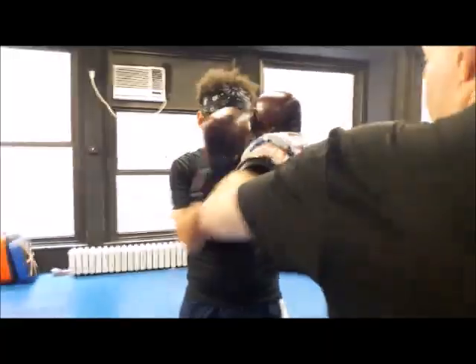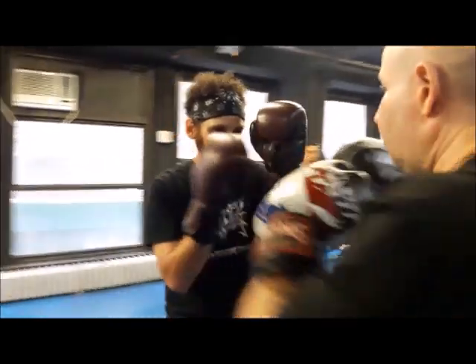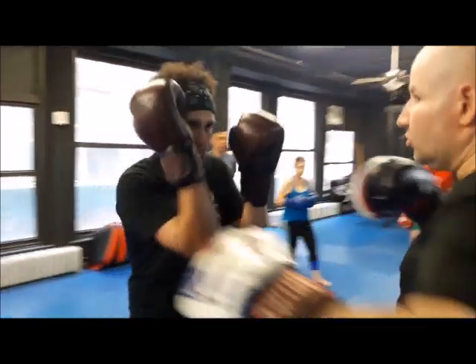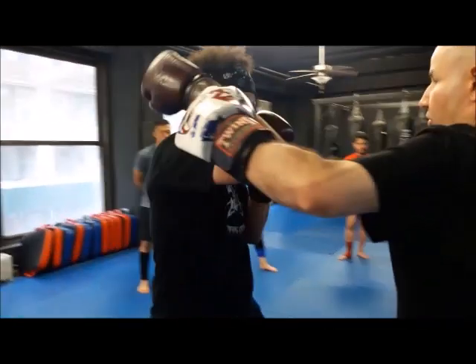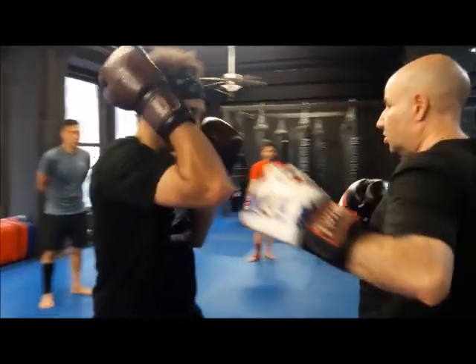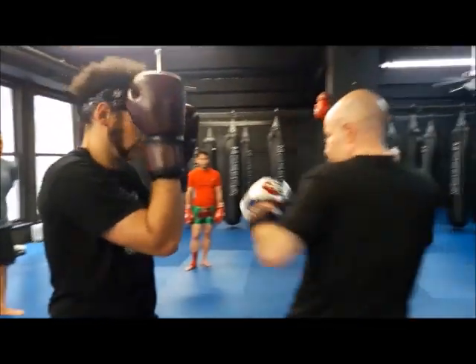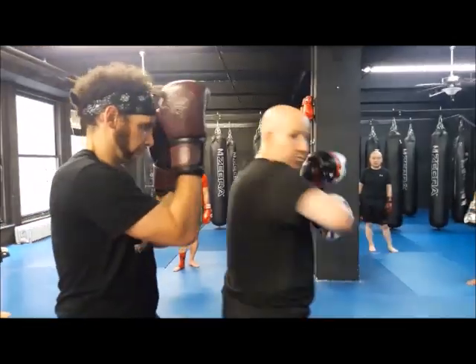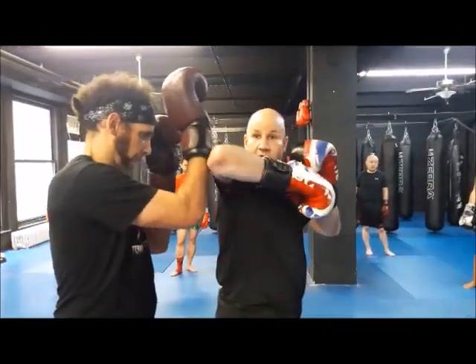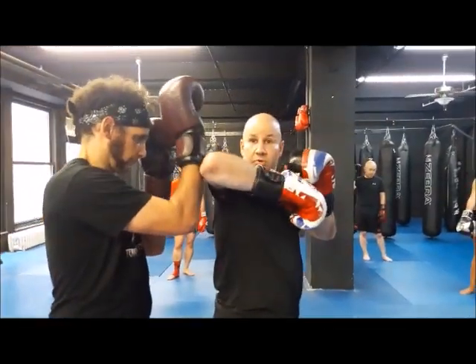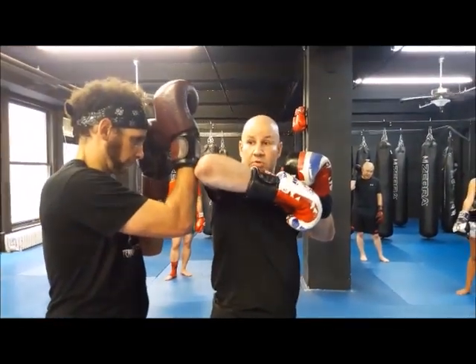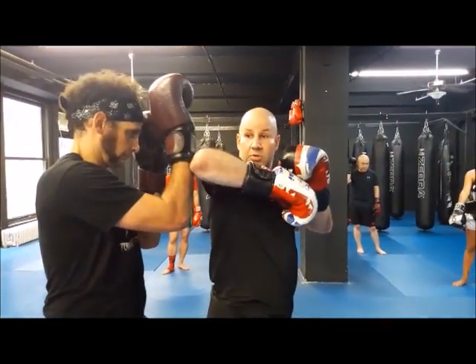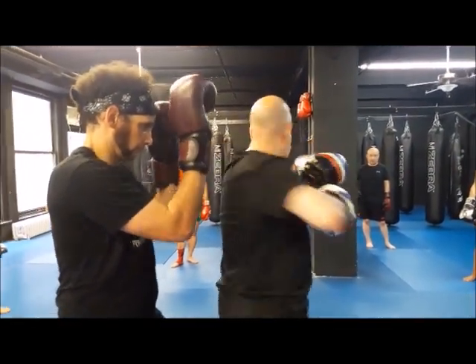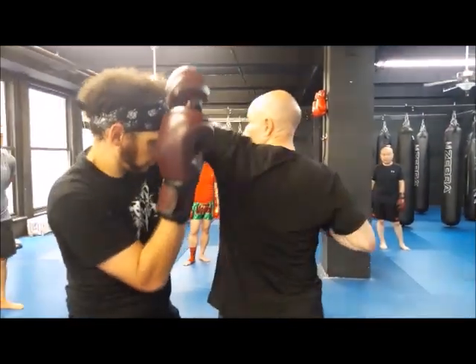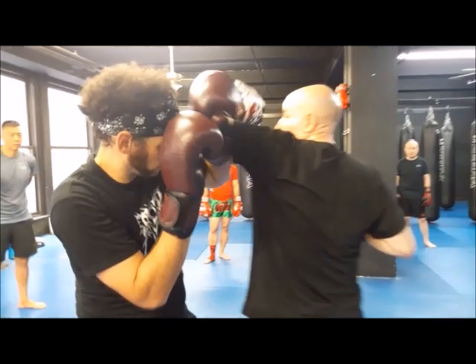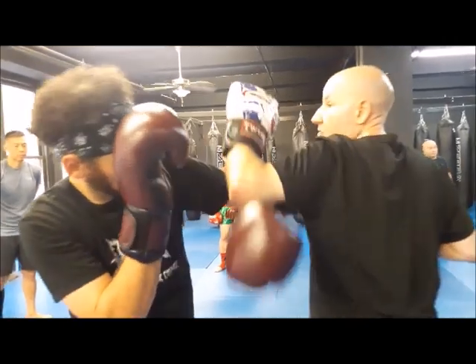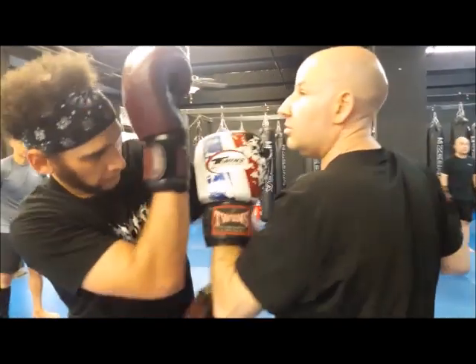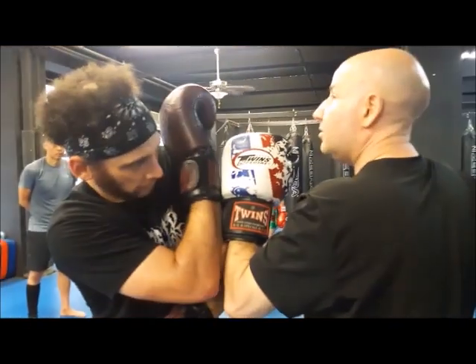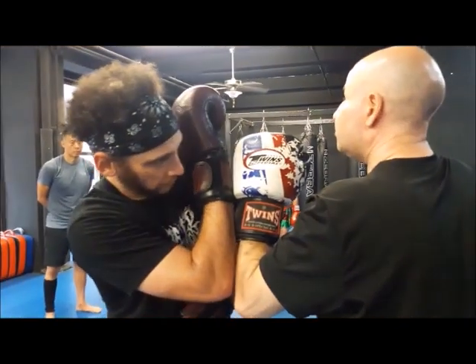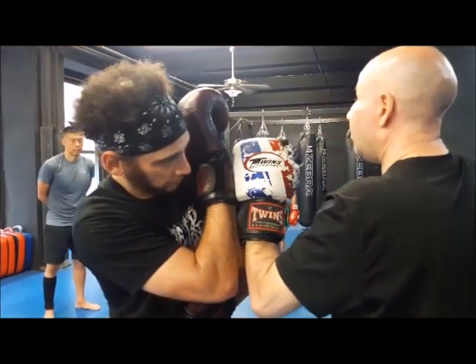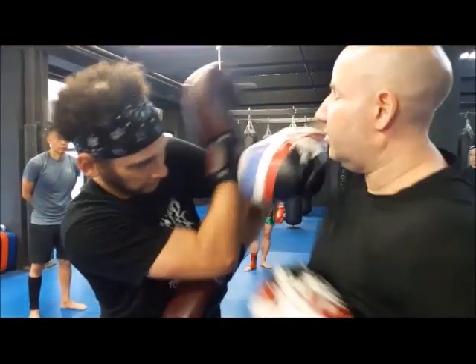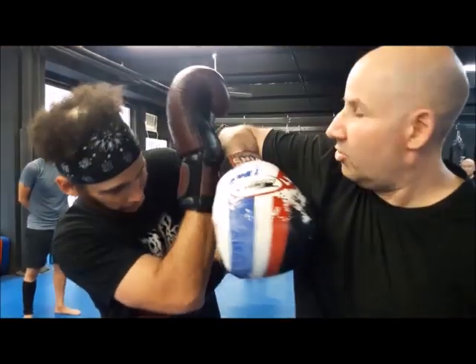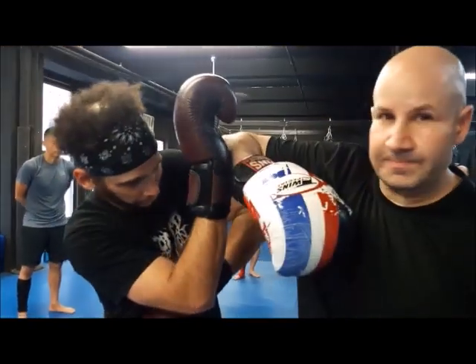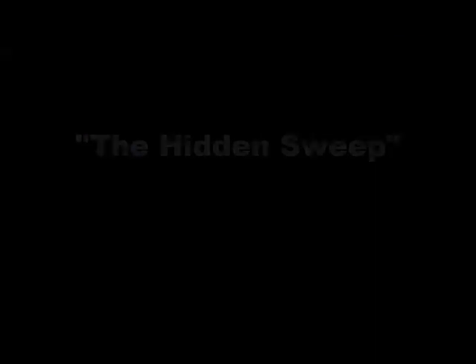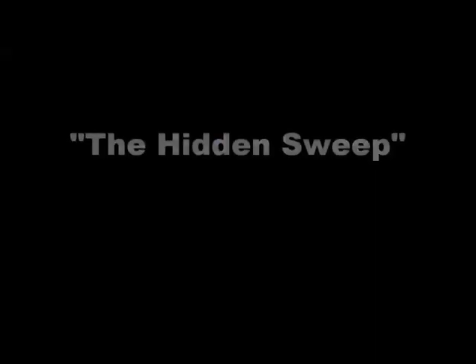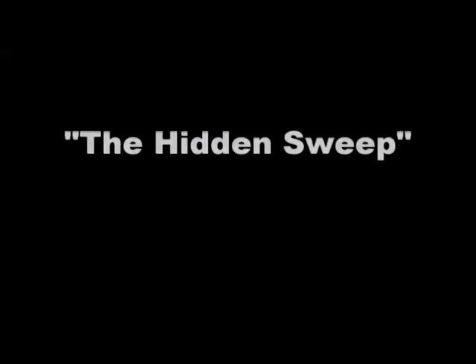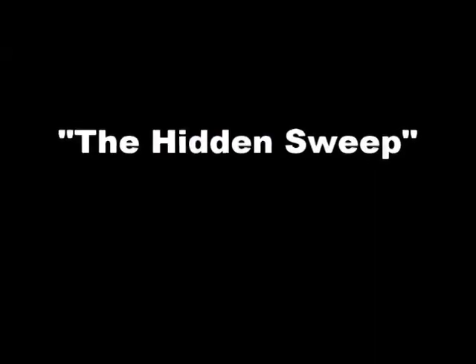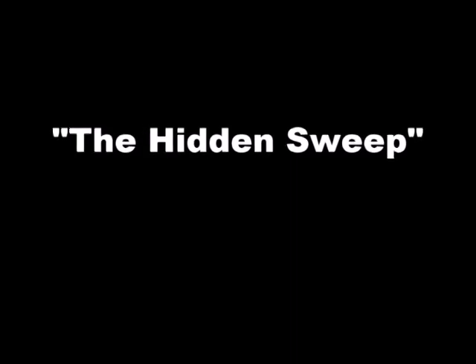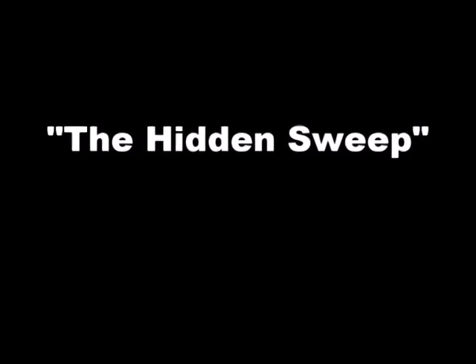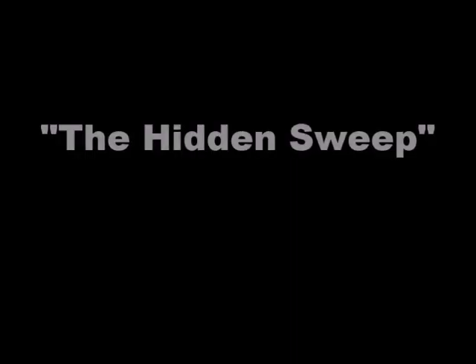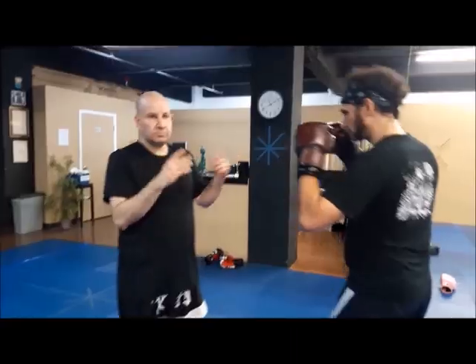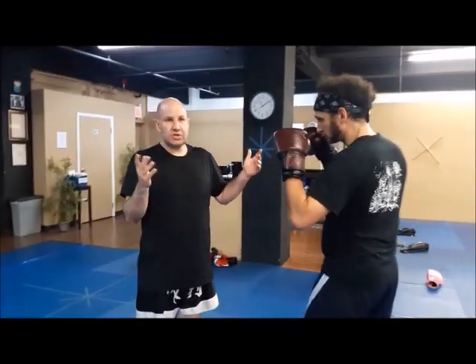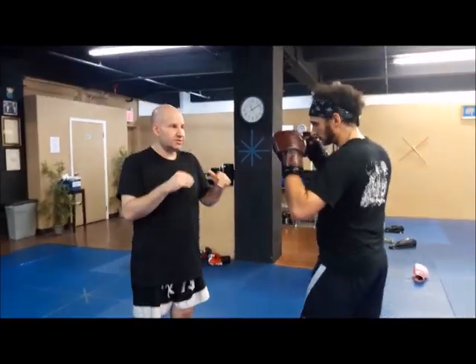Jab, cross, hook, step, one elbow. Turn back, elbow. Square off, elbow. Tons of things.